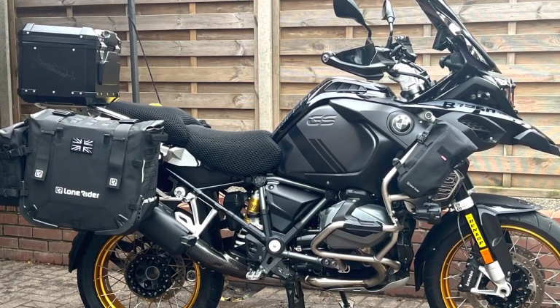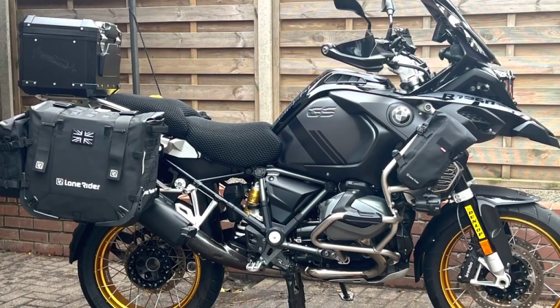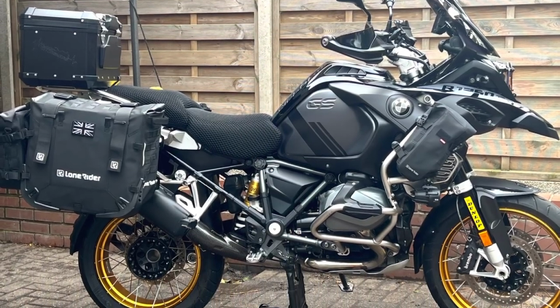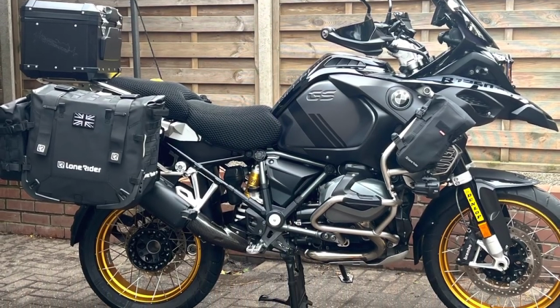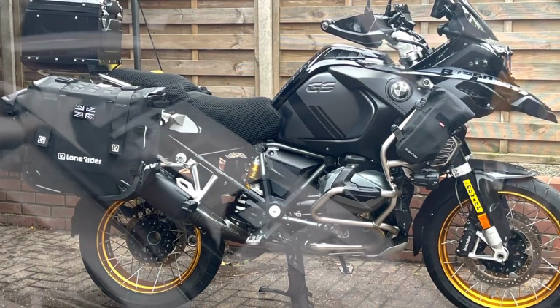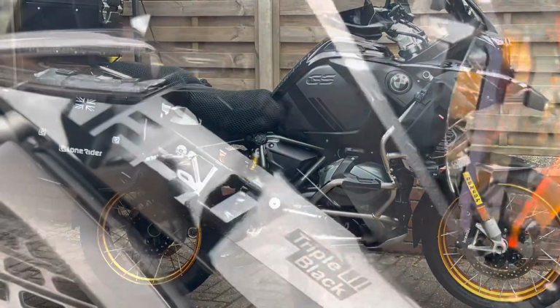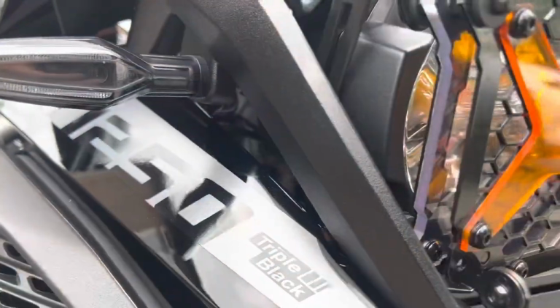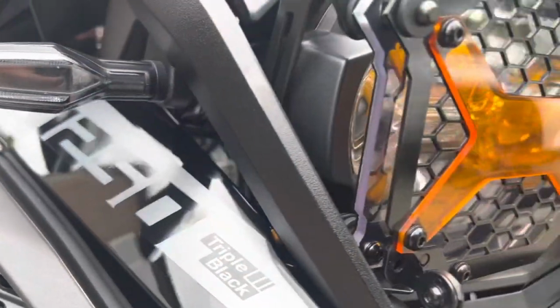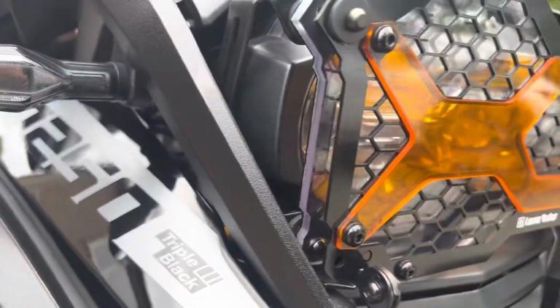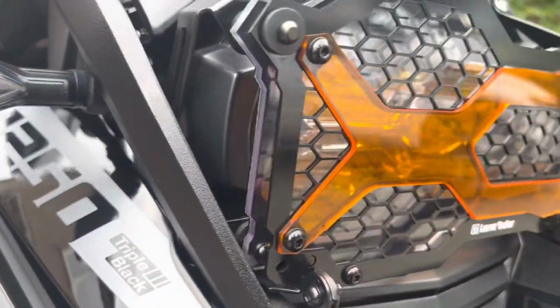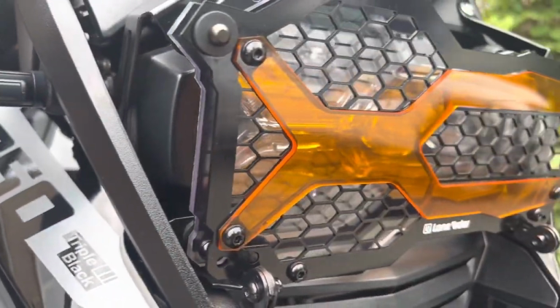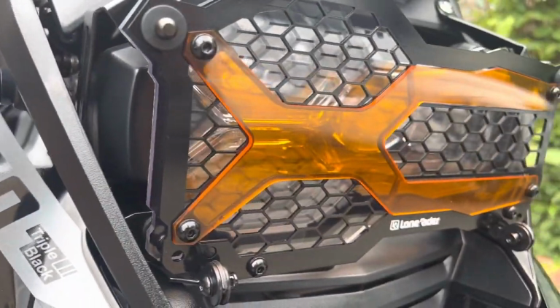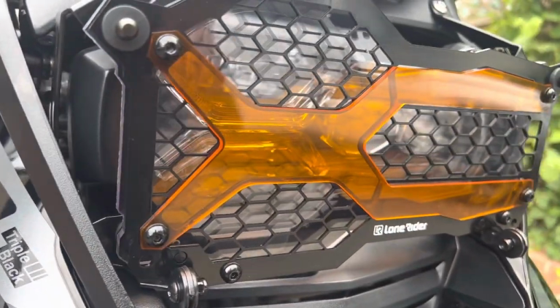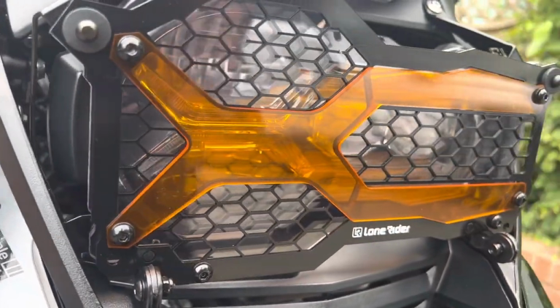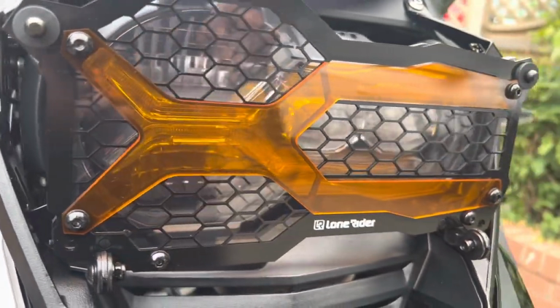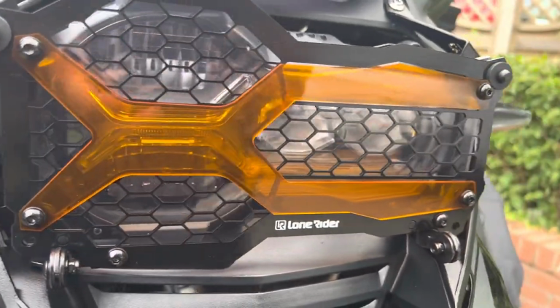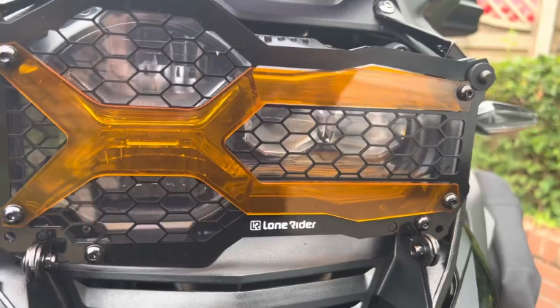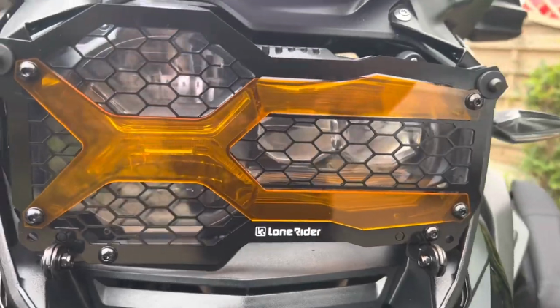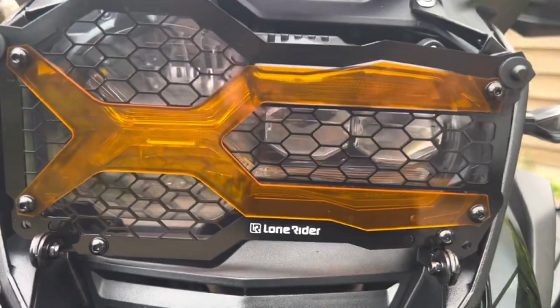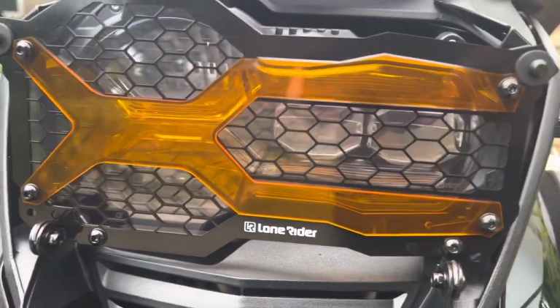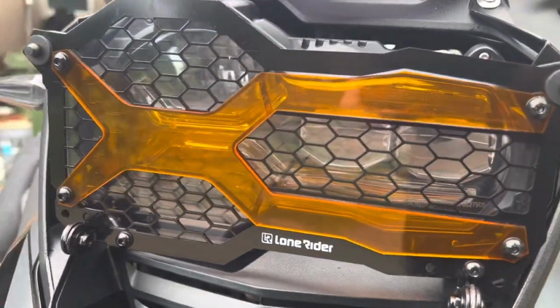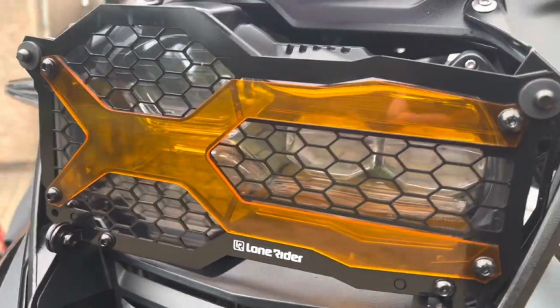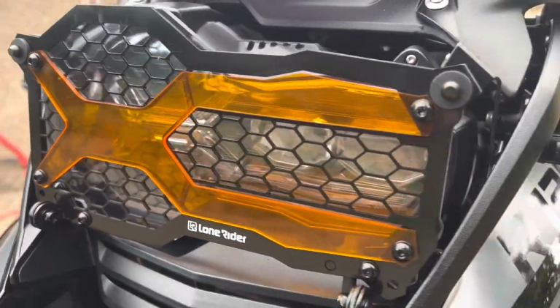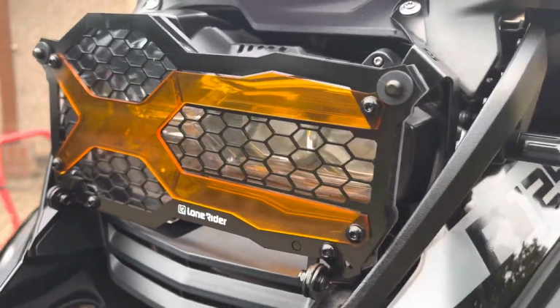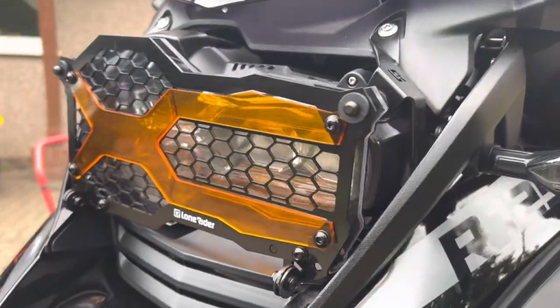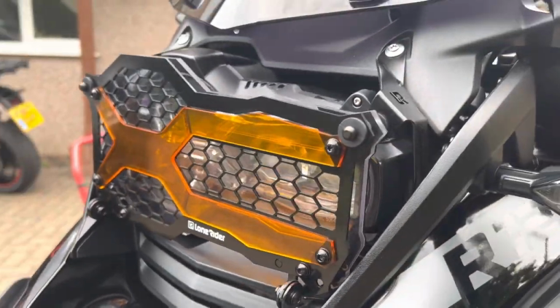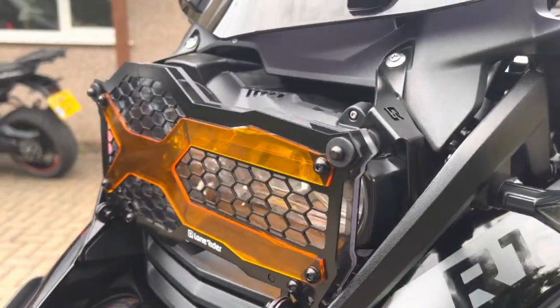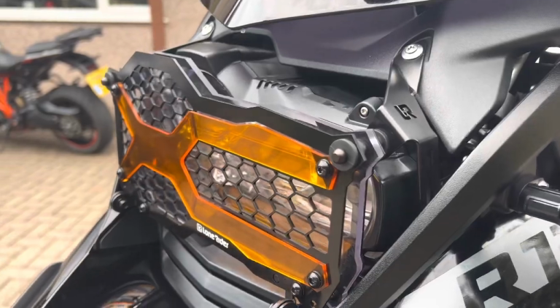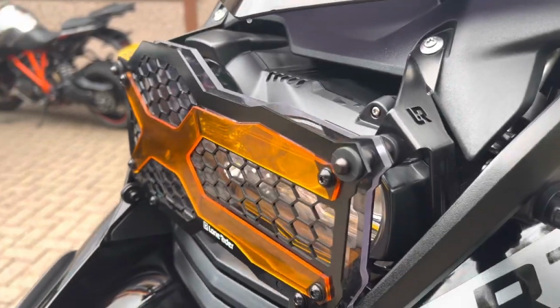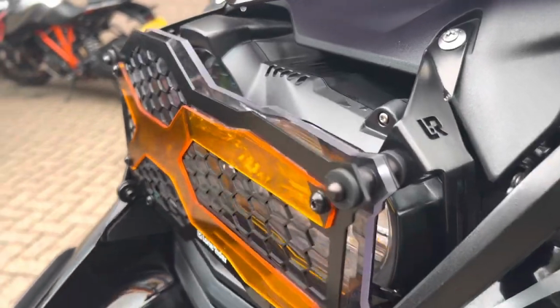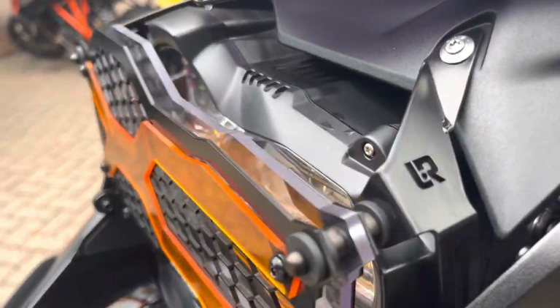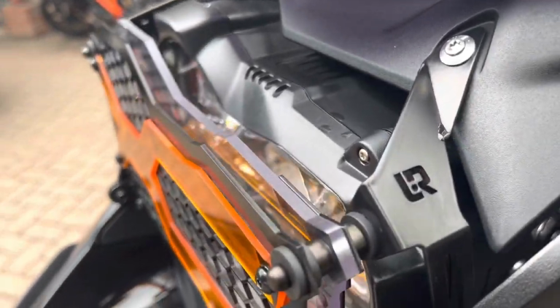Let's get straight to it — that's my bike, the 1250GS, and we're going to showcase exactly what's on it with the Lone Rider accessories, starting with the X headlight guard. It's called the X because it's got the X design, as opposed to the previous U design.